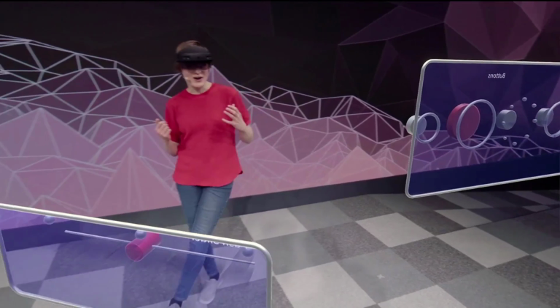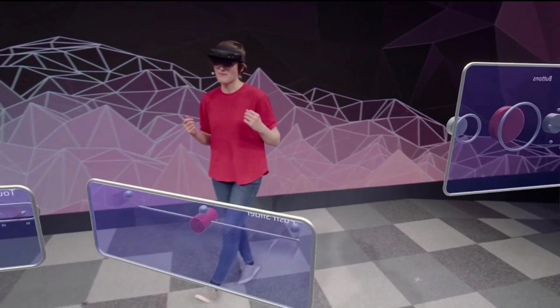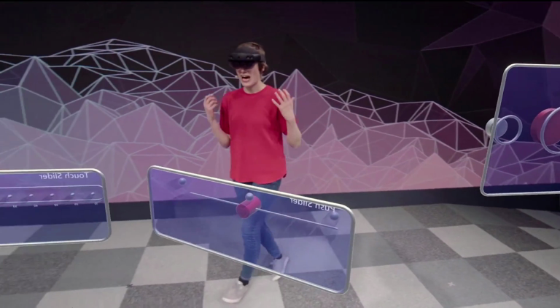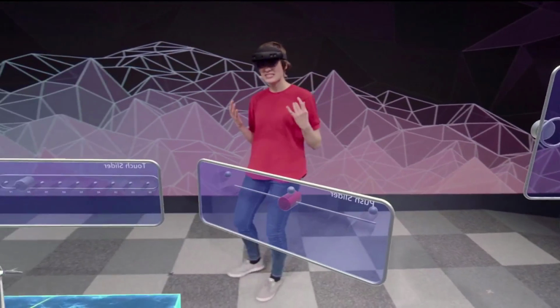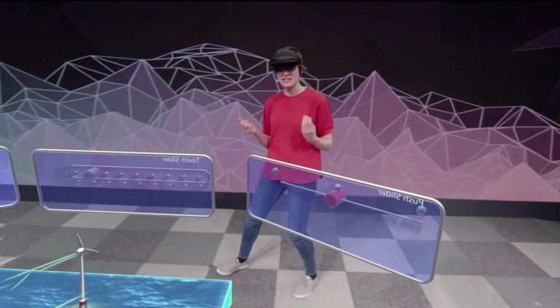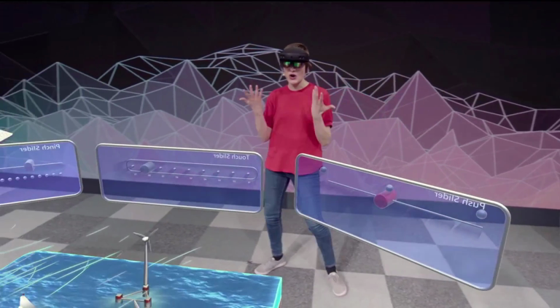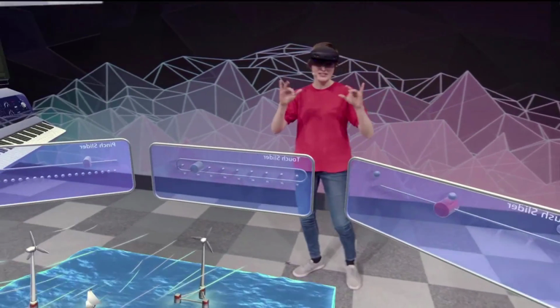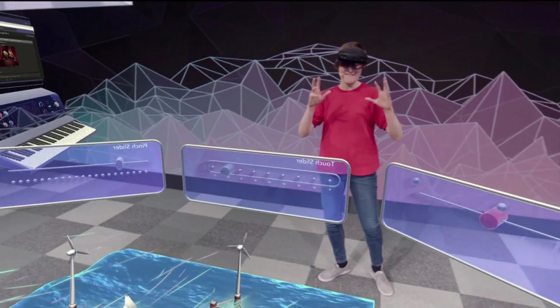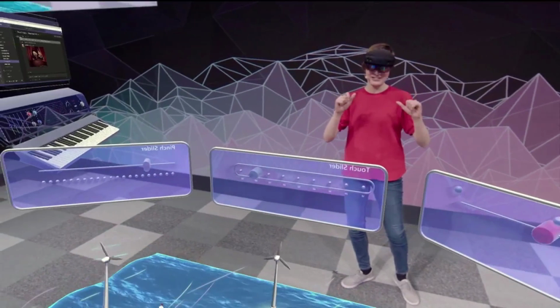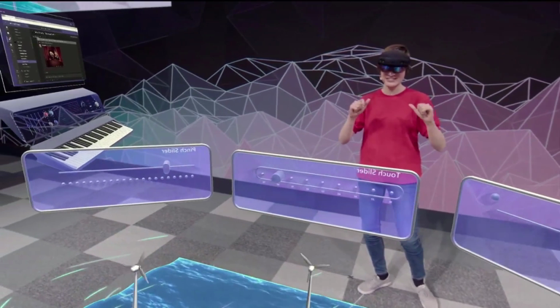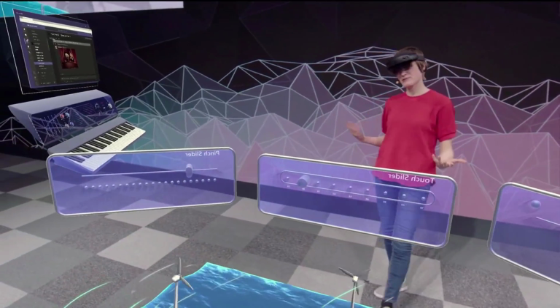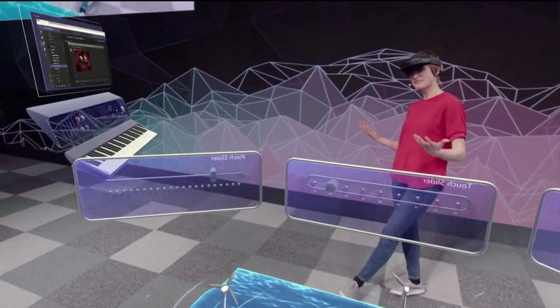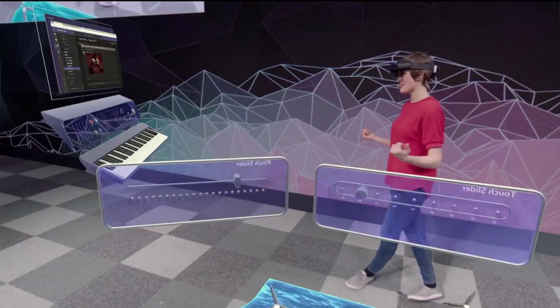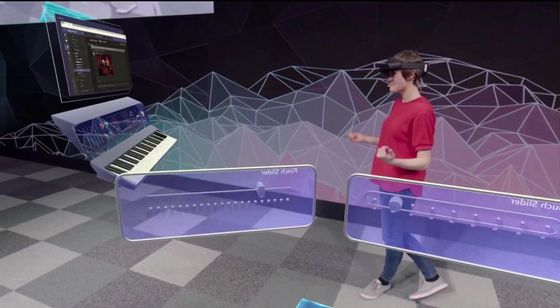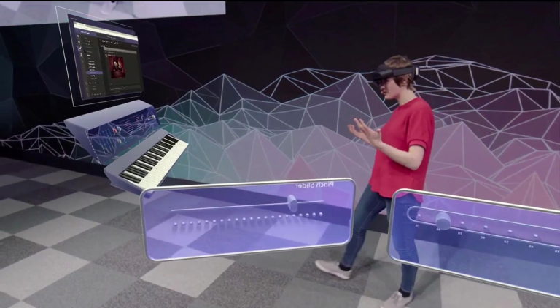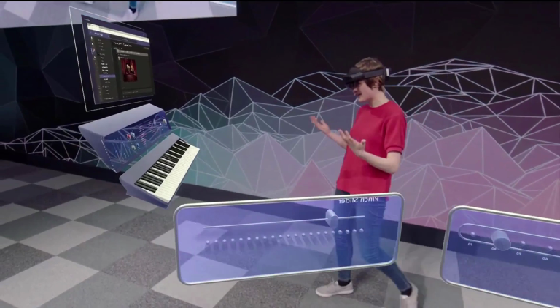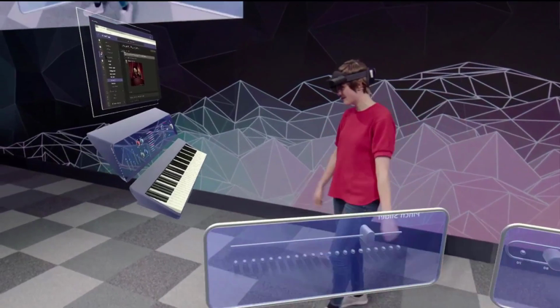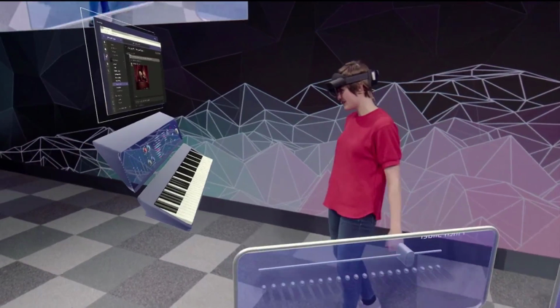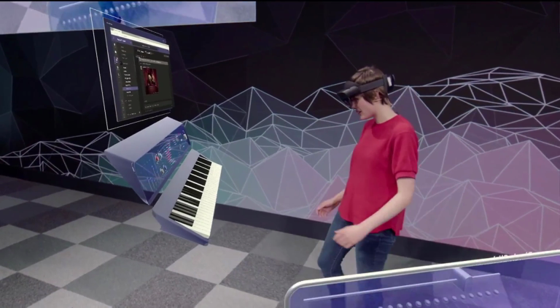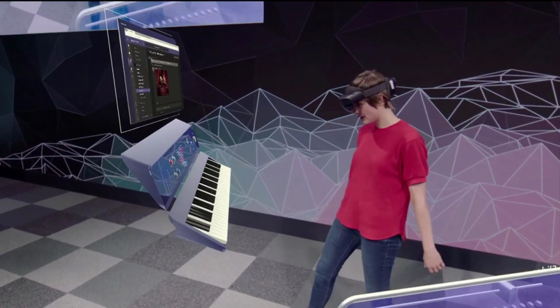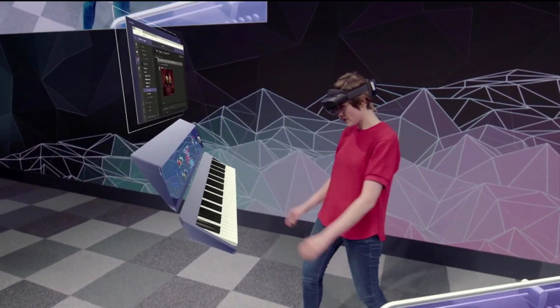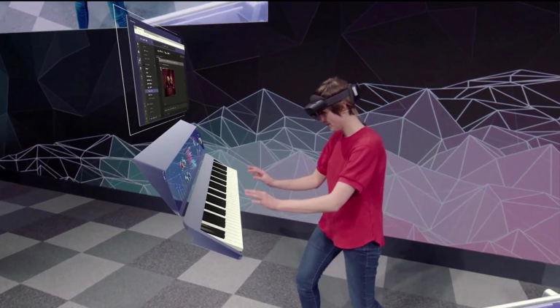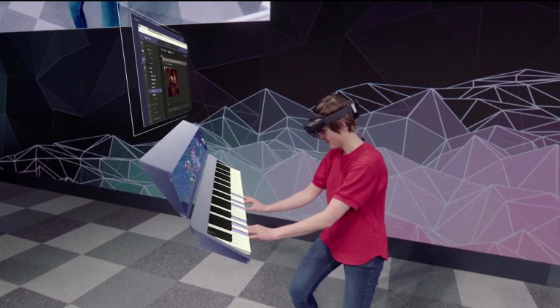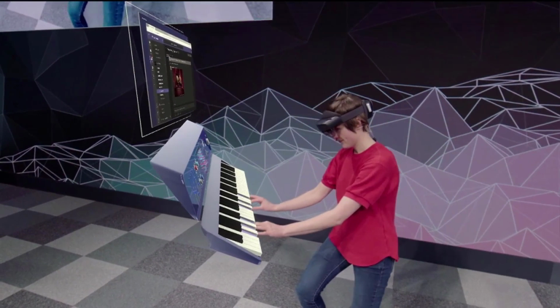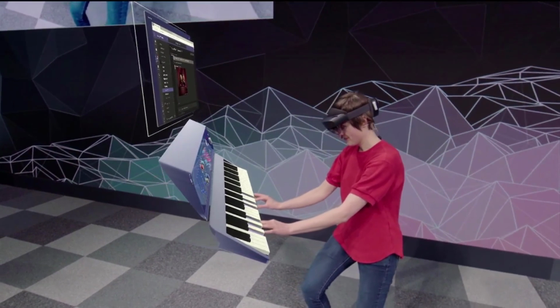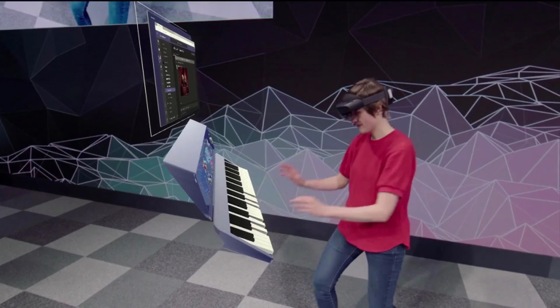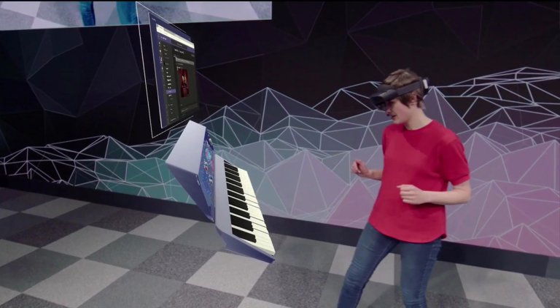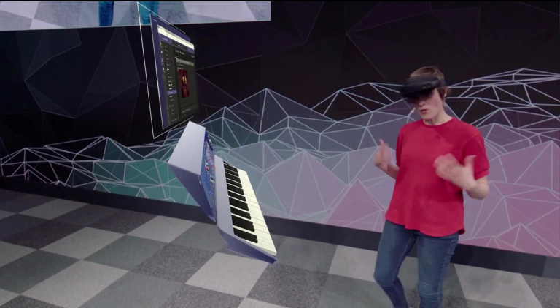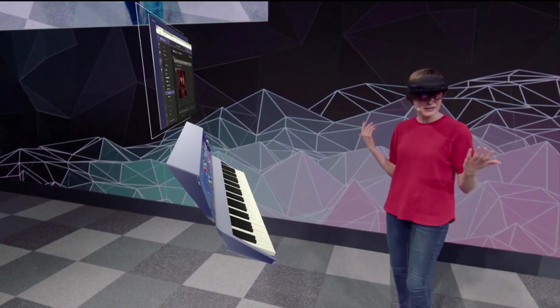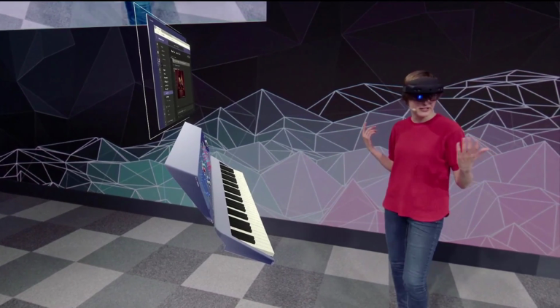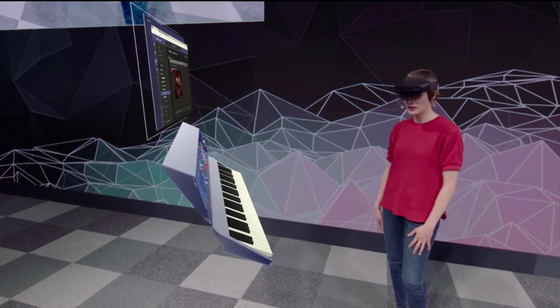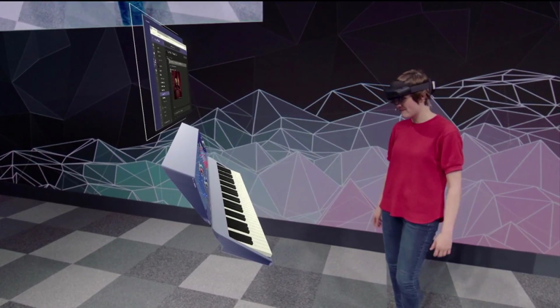How about something that uses all ten fingers? Well, to test that out, we built a piano. So here I can just play a chord, or I can play the keys one at a time.